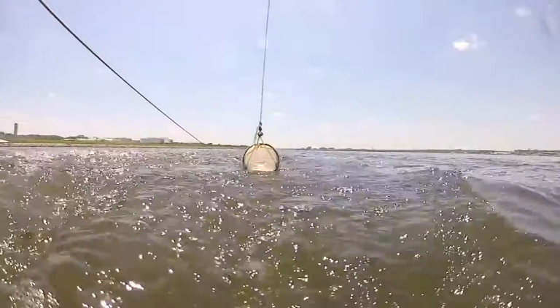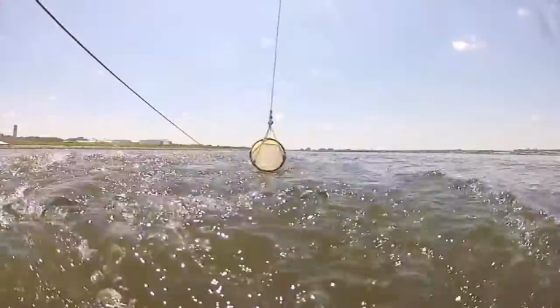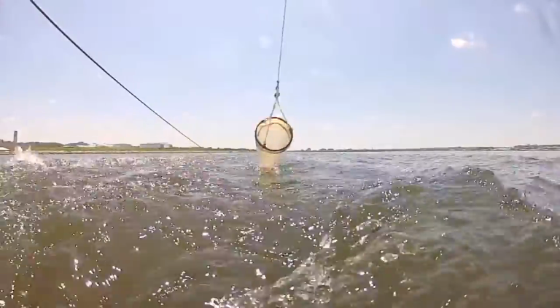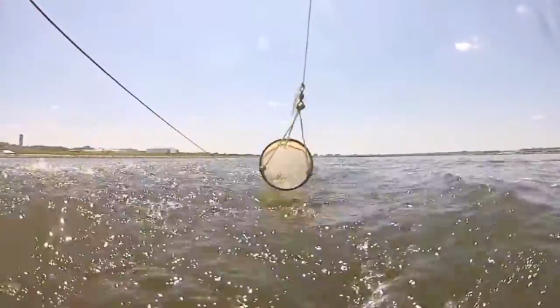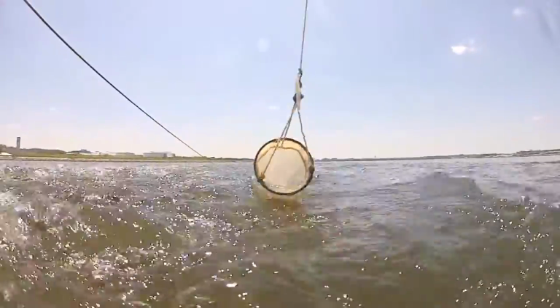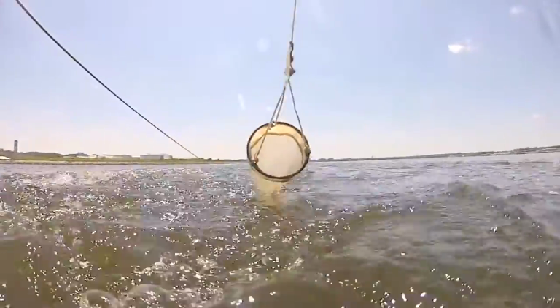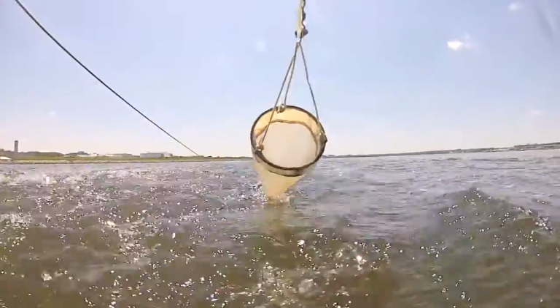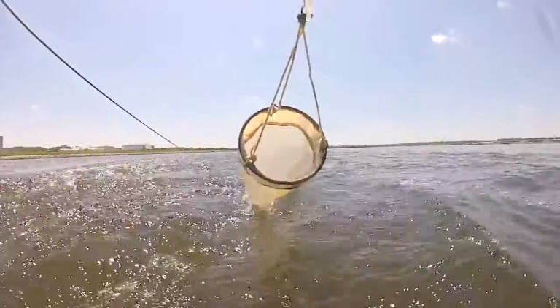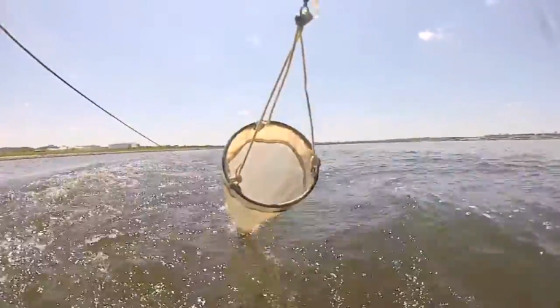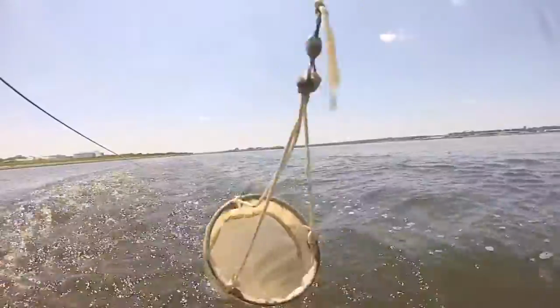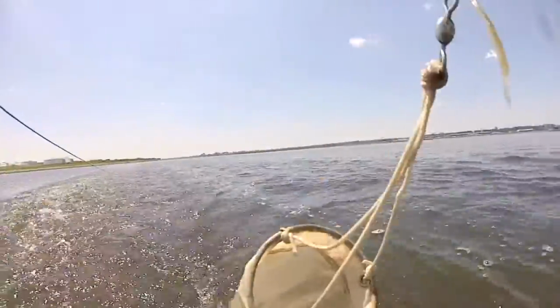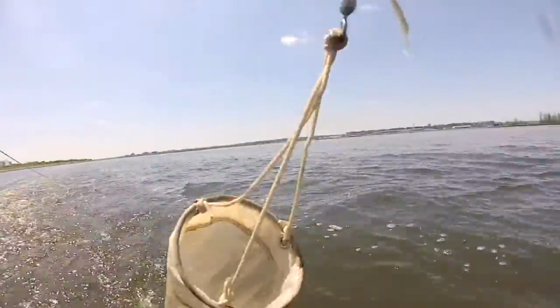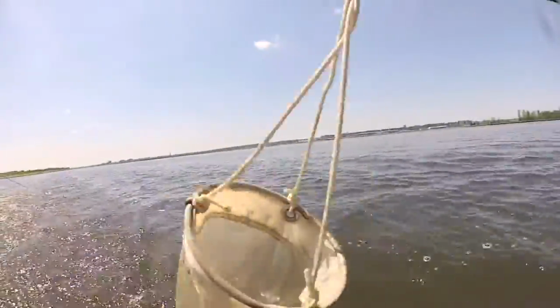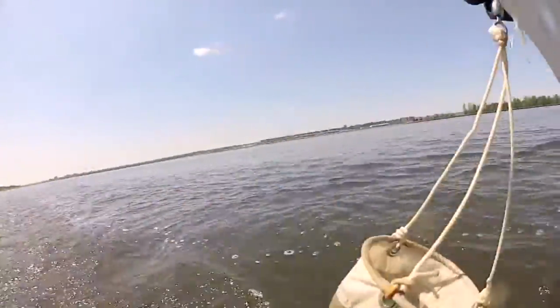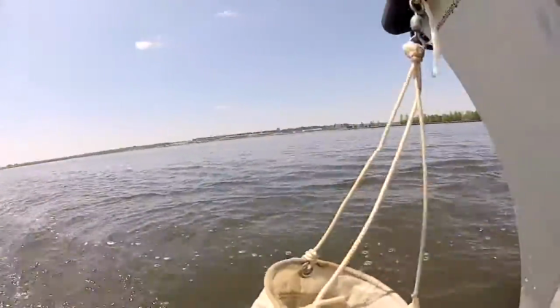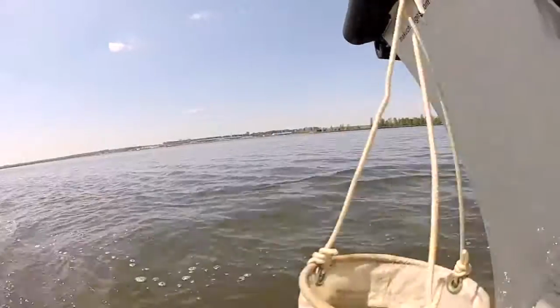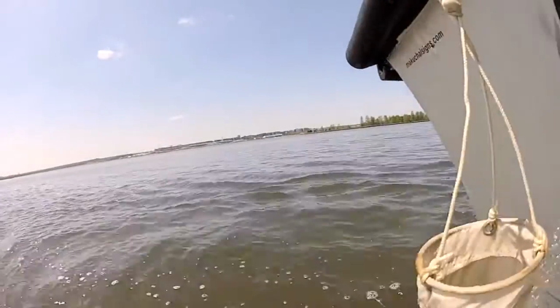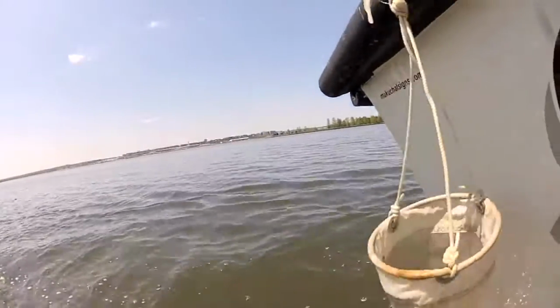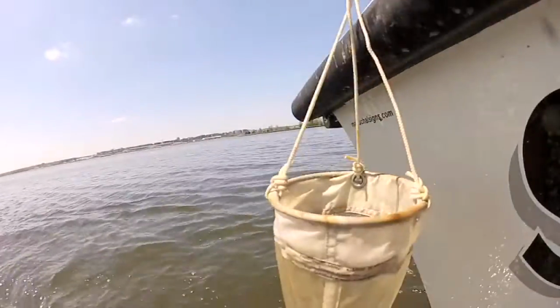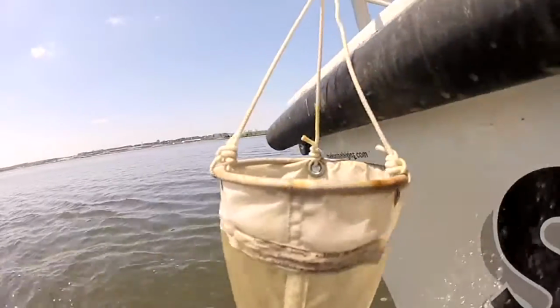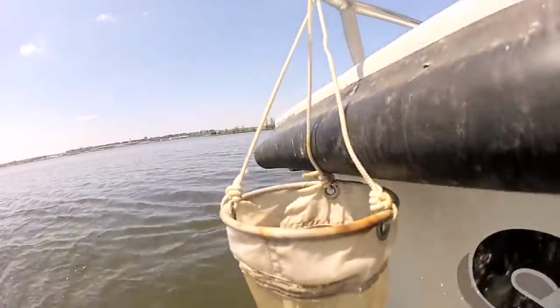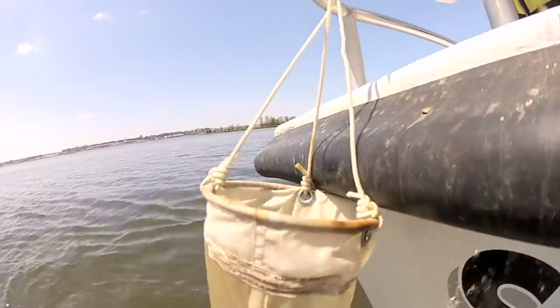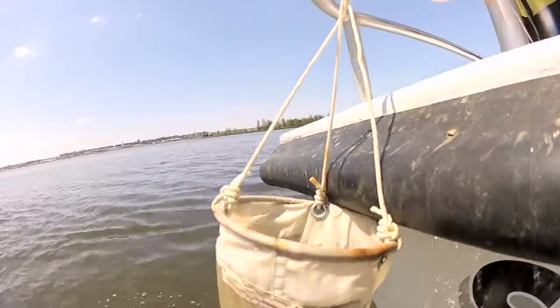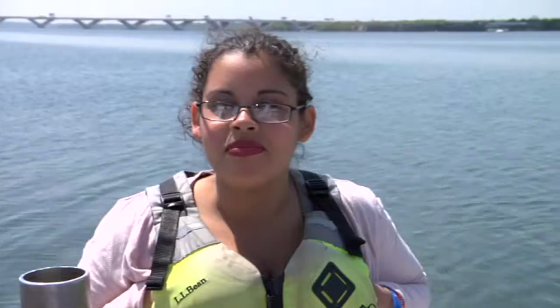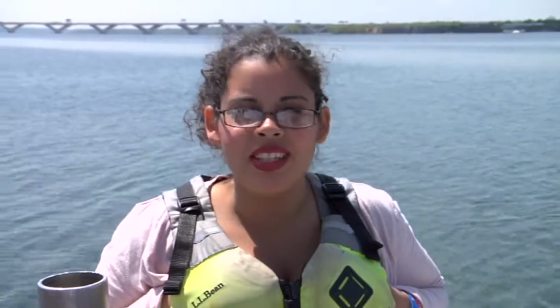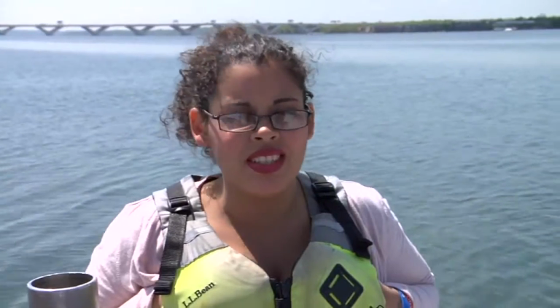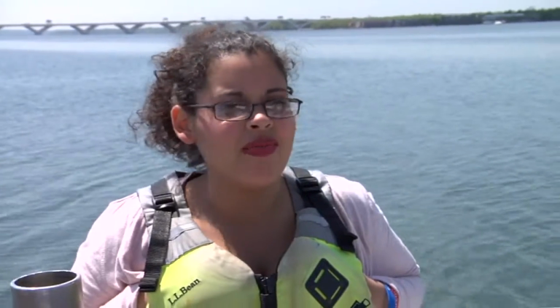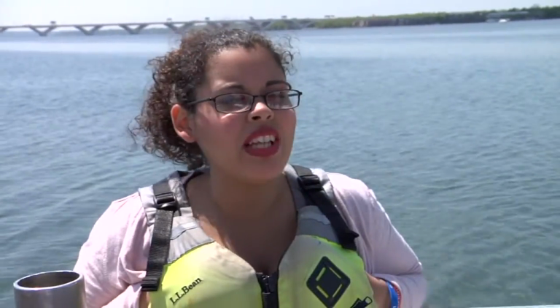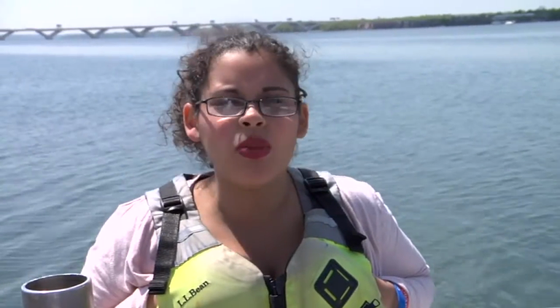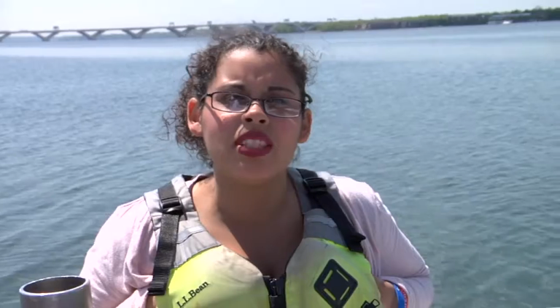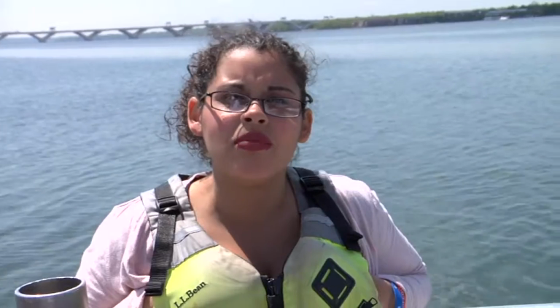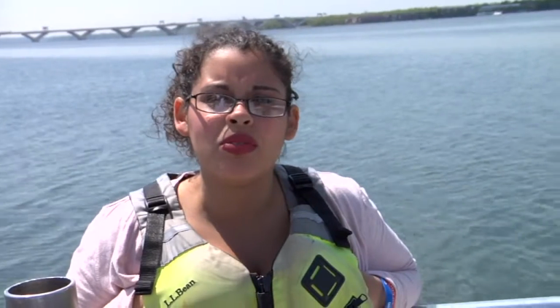With the plankton, we had put the thing in the water to see if we would catch any, and we caught a couple of them. I got to see them under the microscope. They look interesting — they look like little worms in balloons.